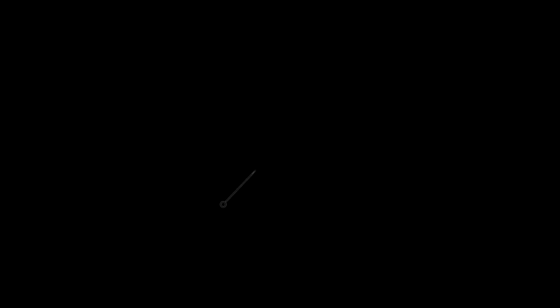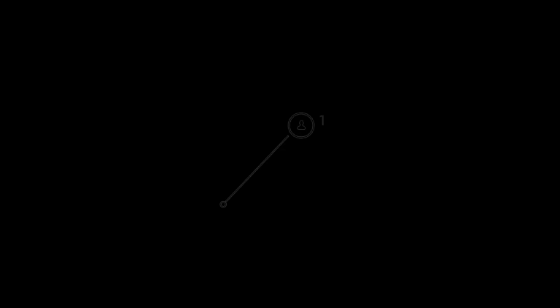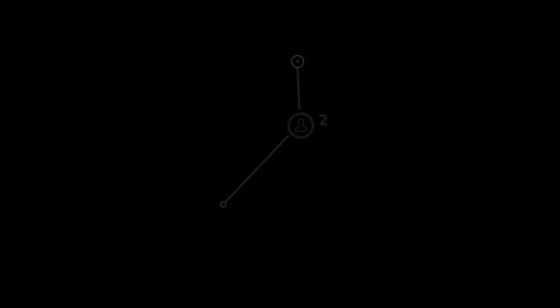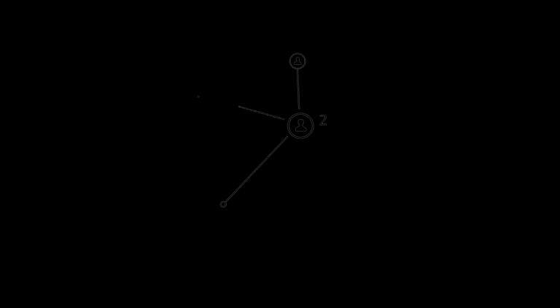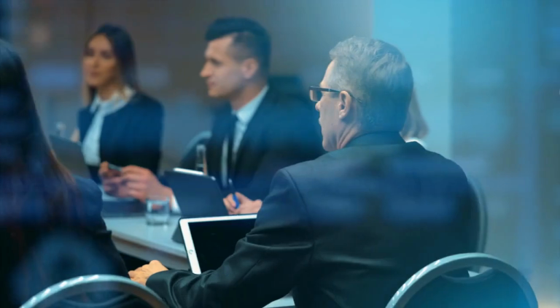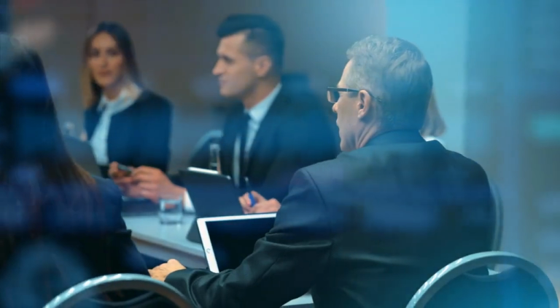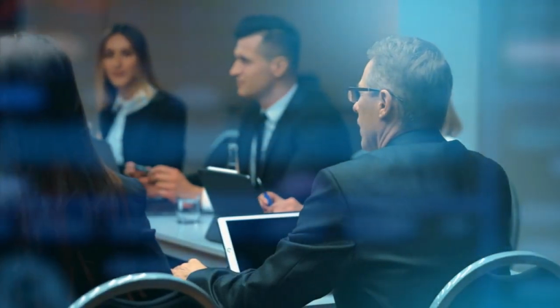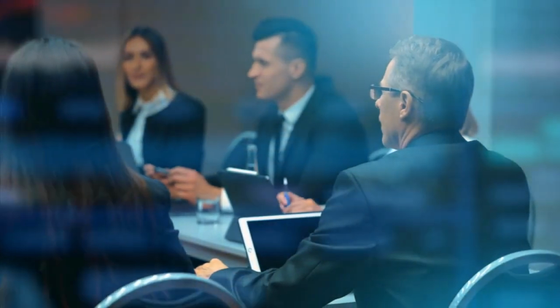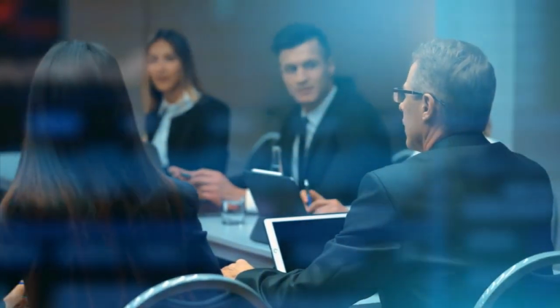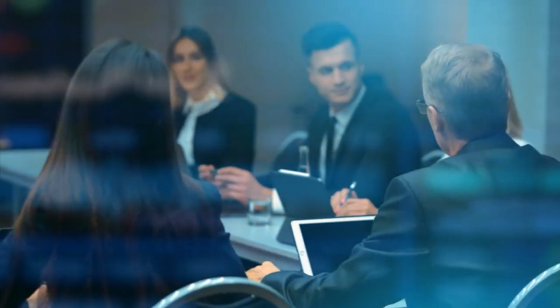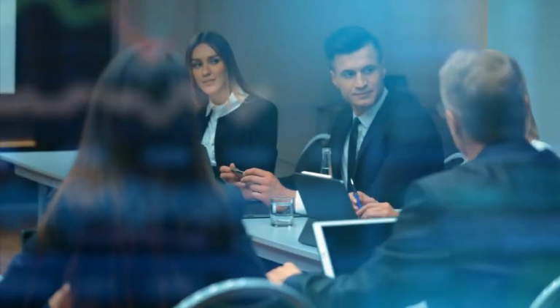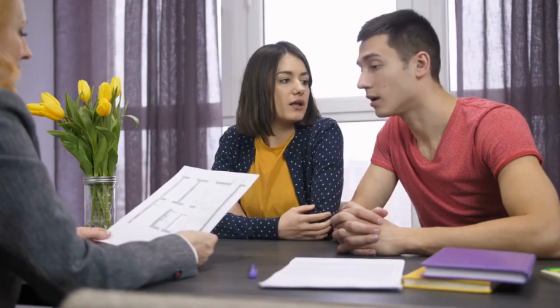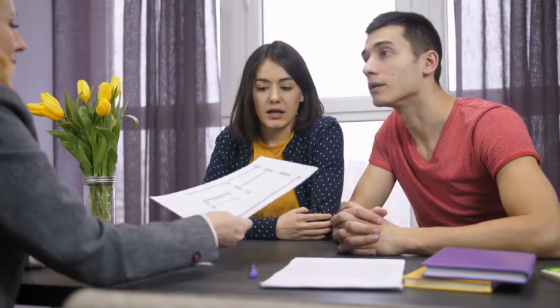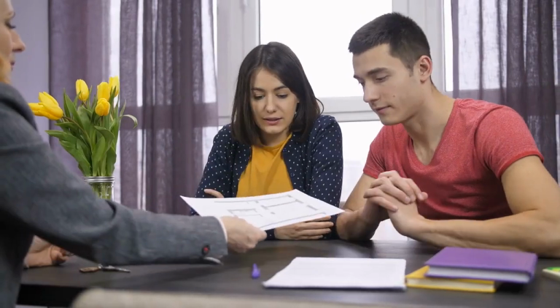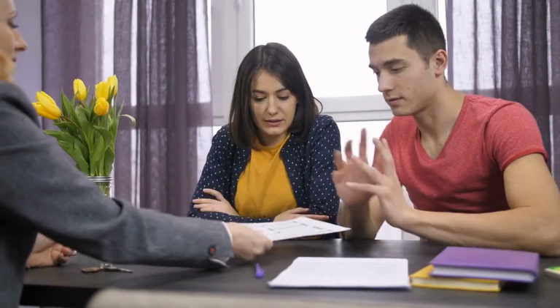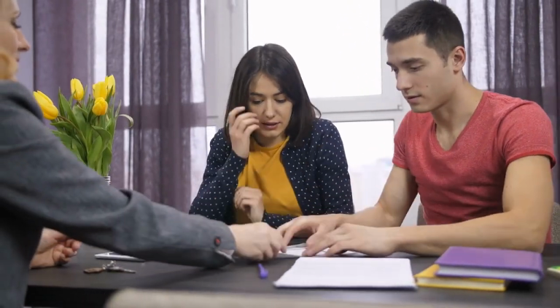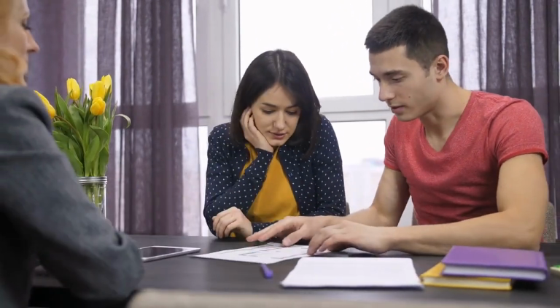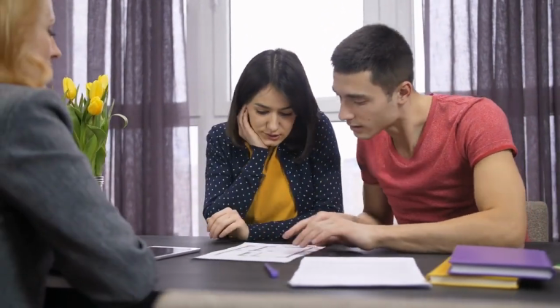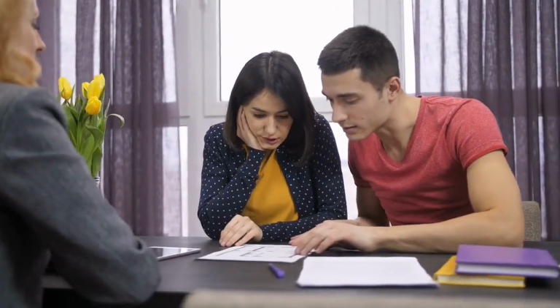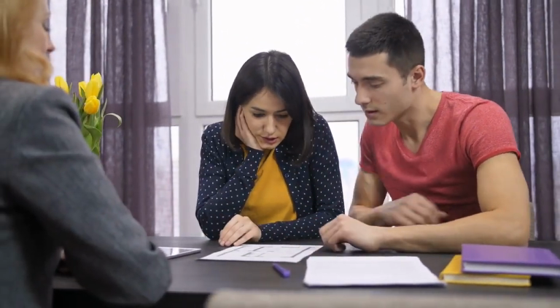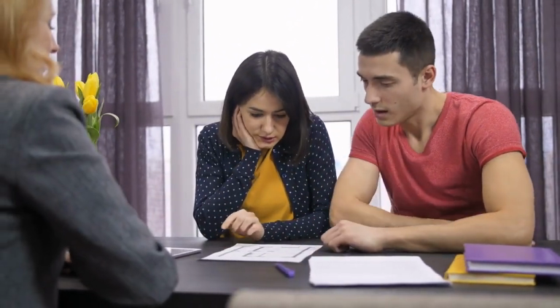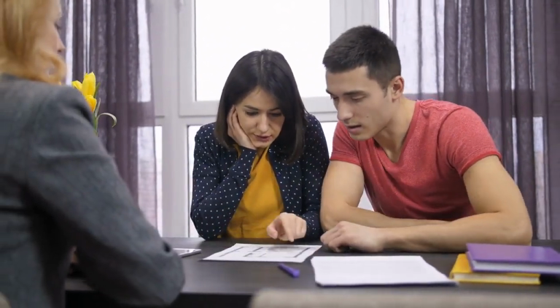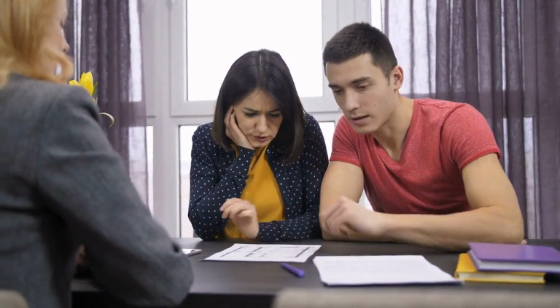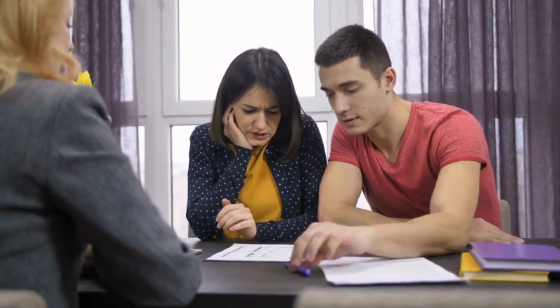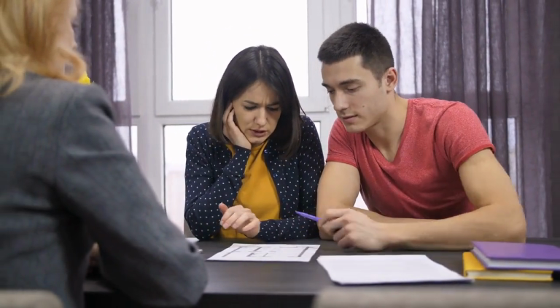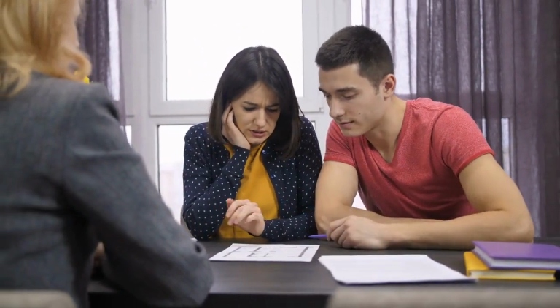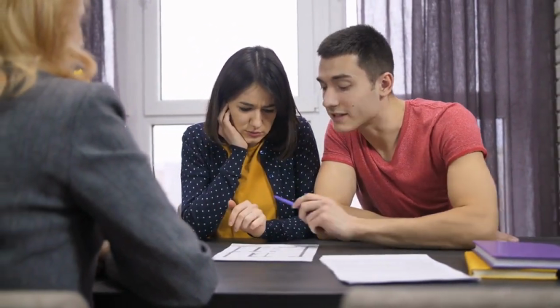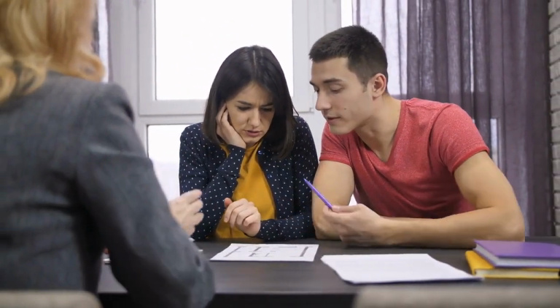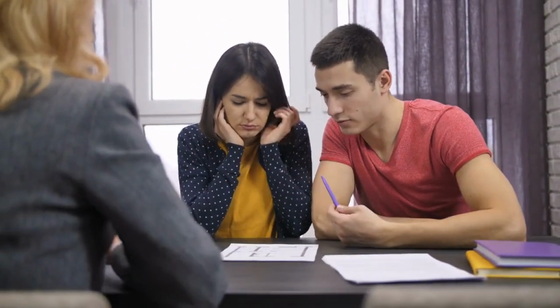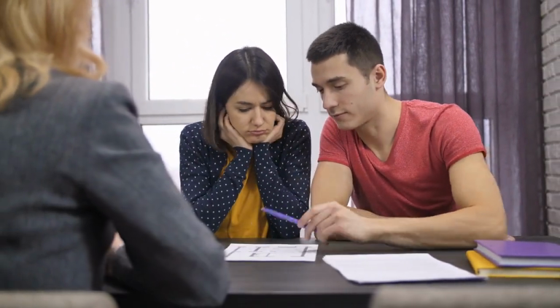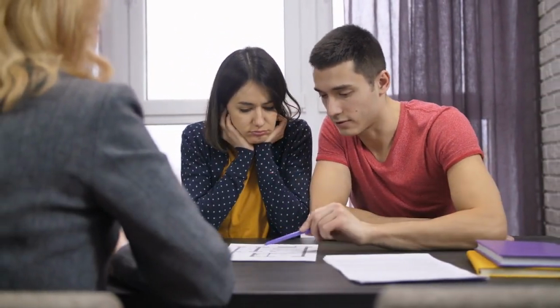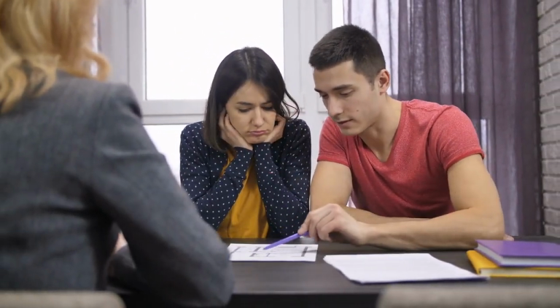Transparent Communication. Communication is the foundation of a successful partnership. Alpine Property Management prioritizes clear and transparent communication, keeping you informed about your property's performance, market trends, and any necessary actions to optimize your returns.